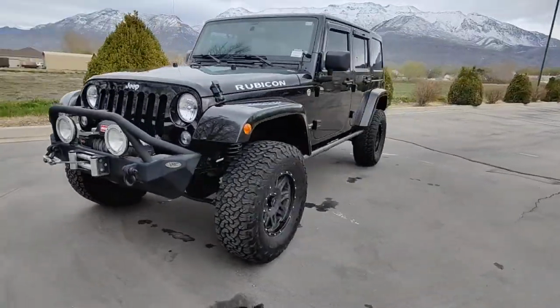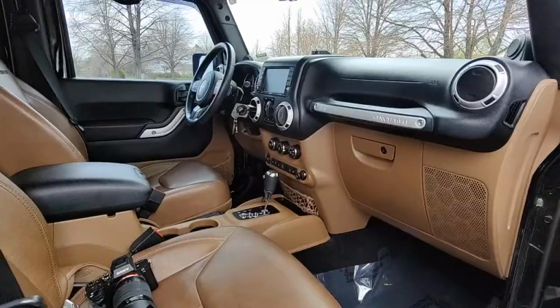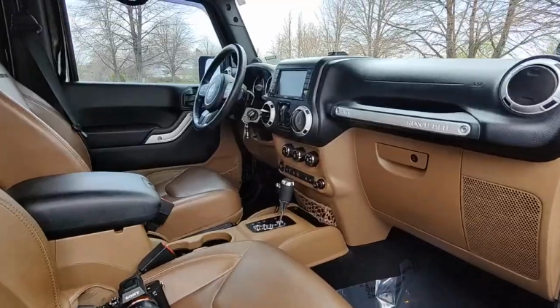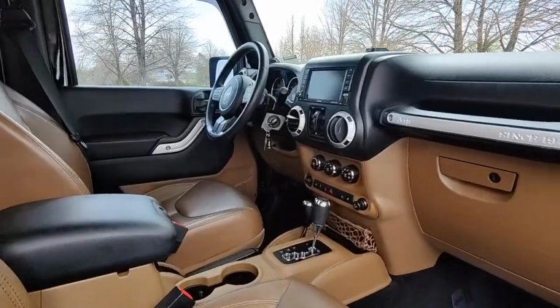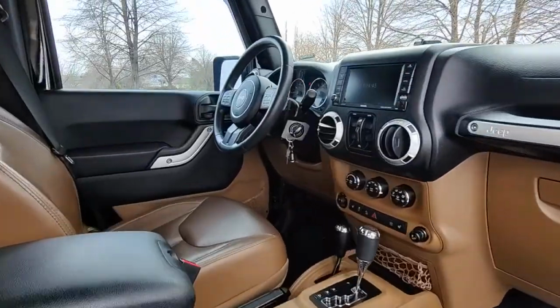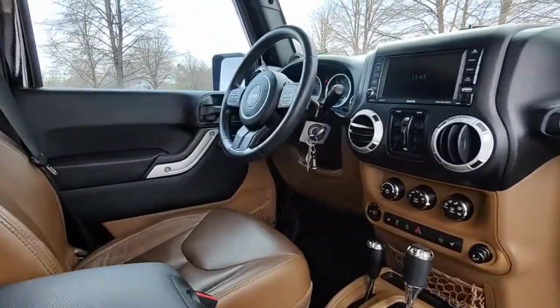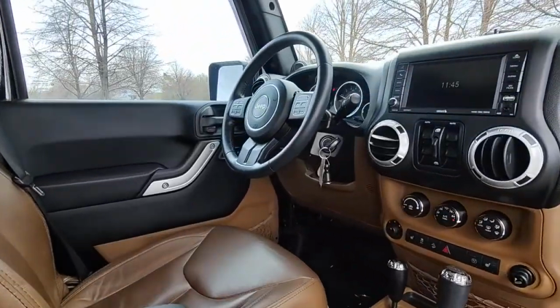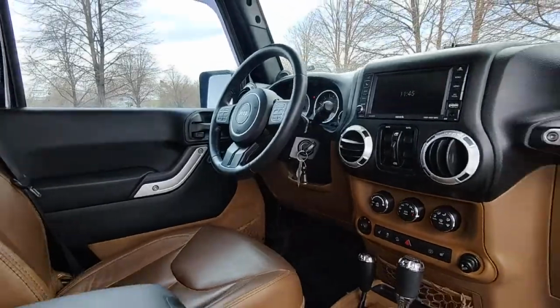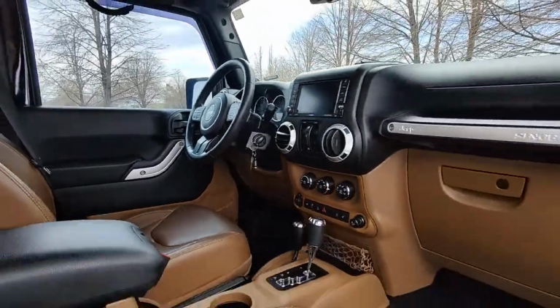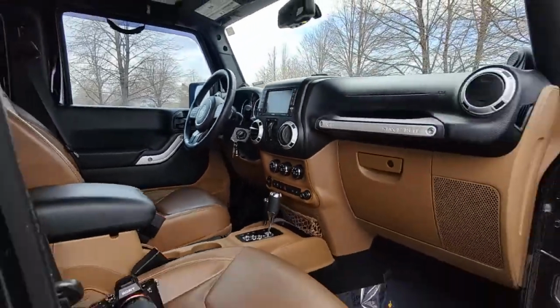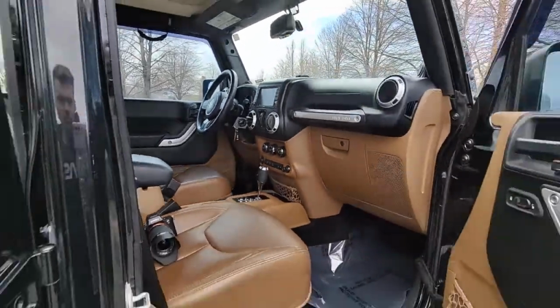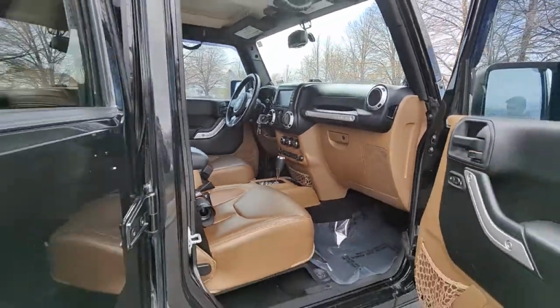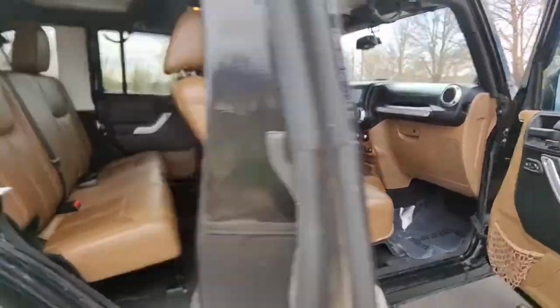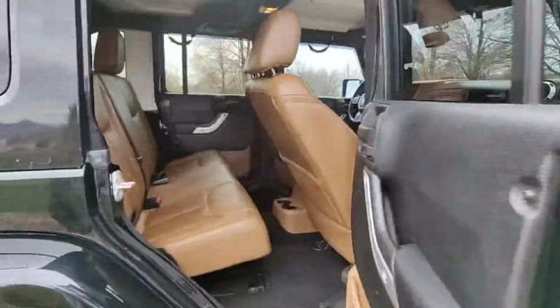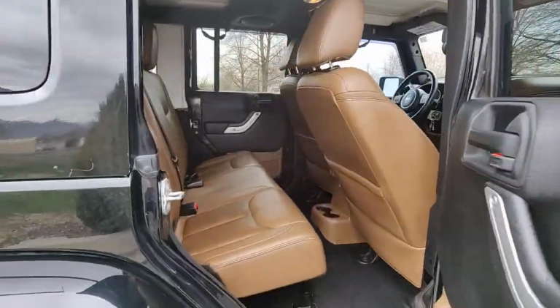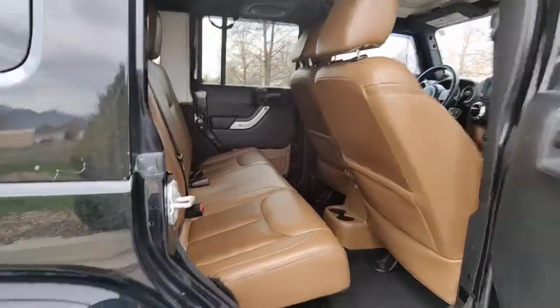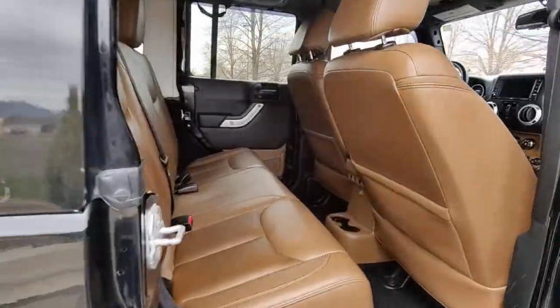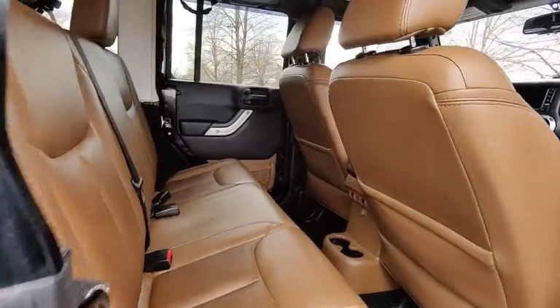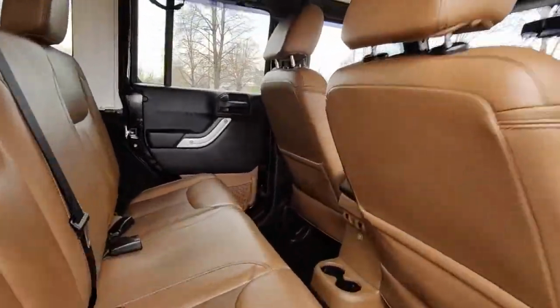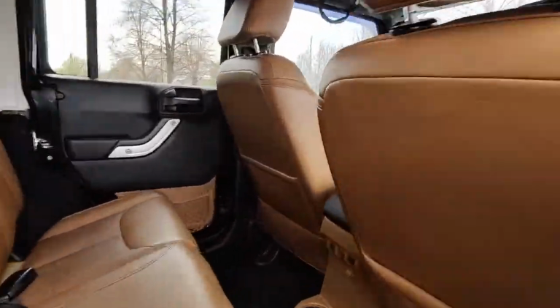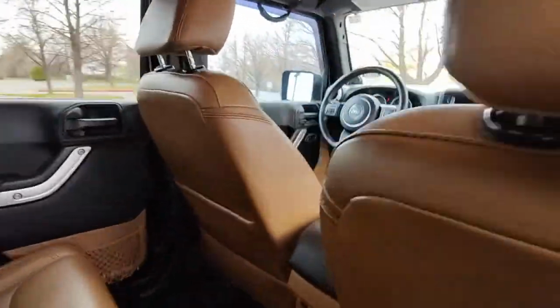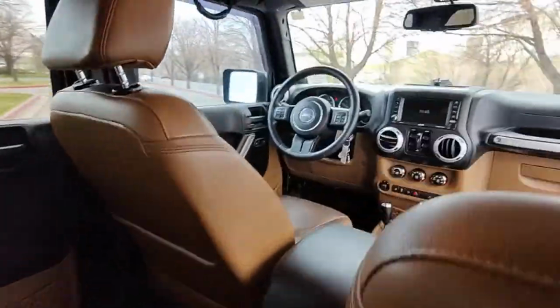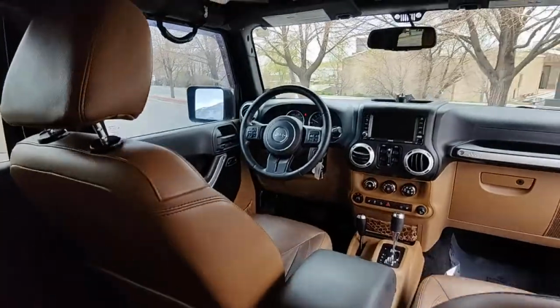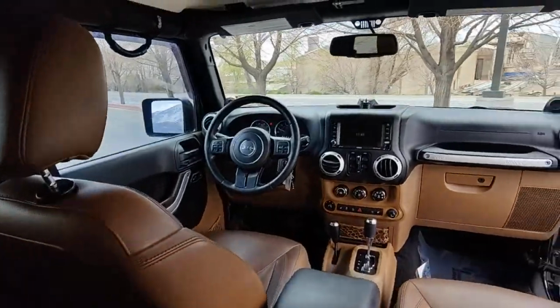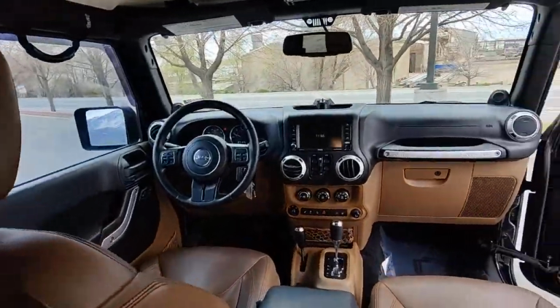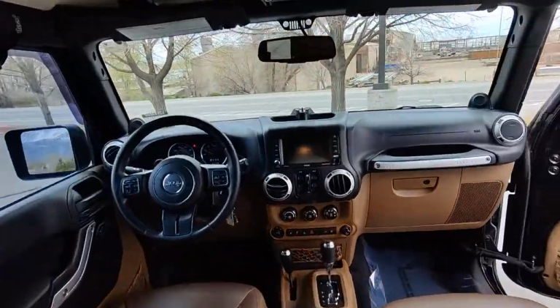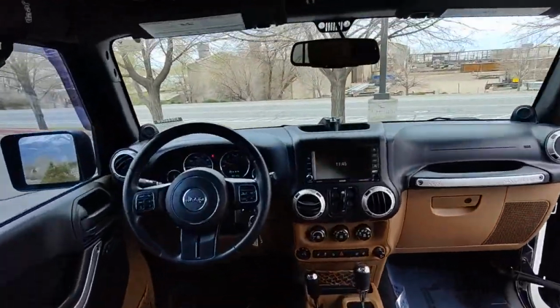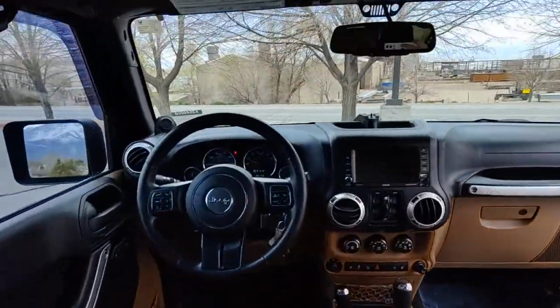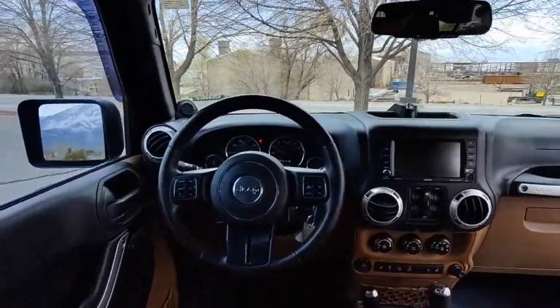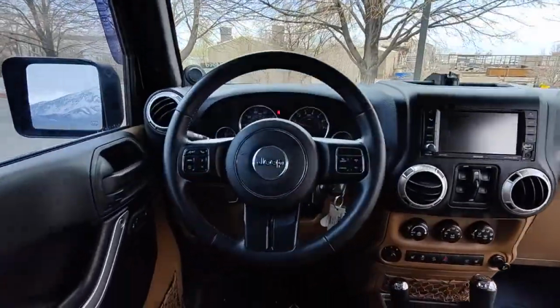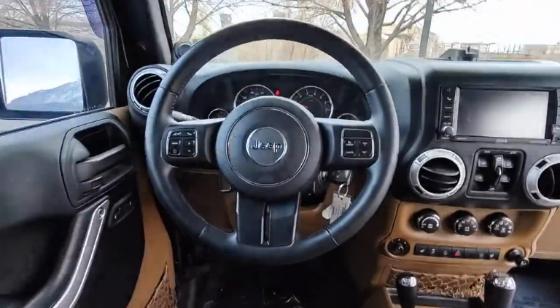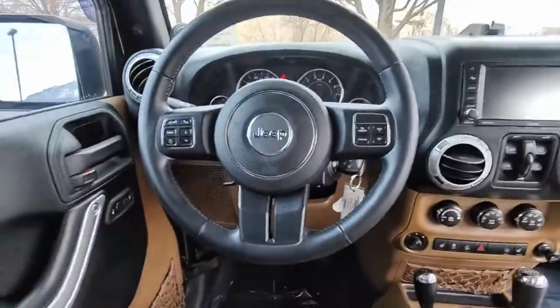The following are some of this vehicle's highlighted options: navigation system, keyless entry, fog lamps, electronic stability control, intermittent wipers, and trip computer.